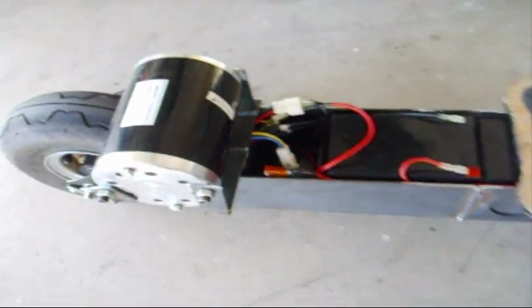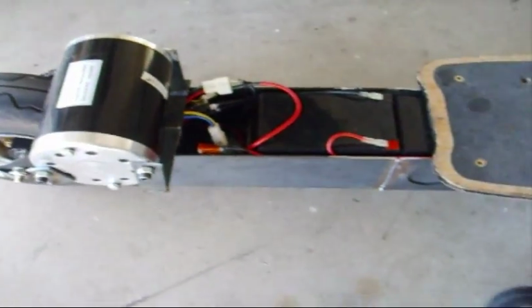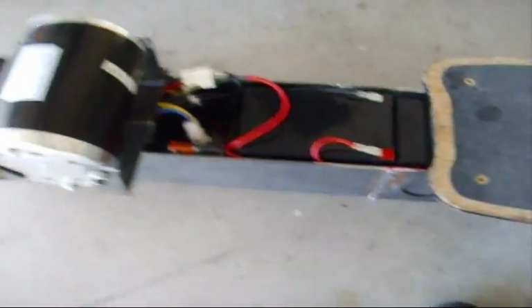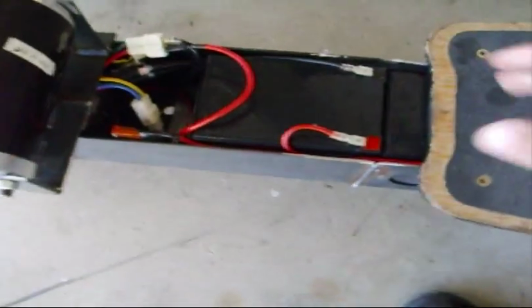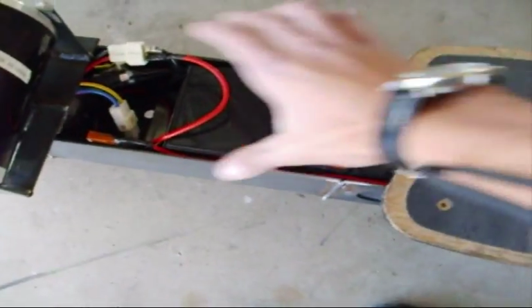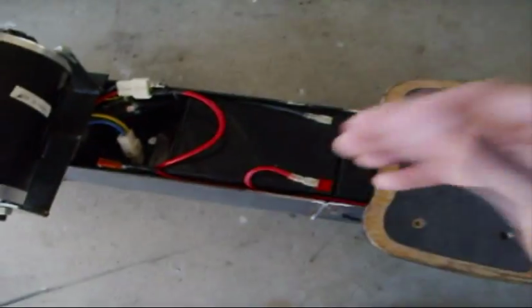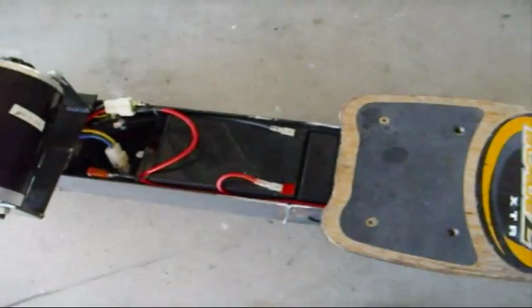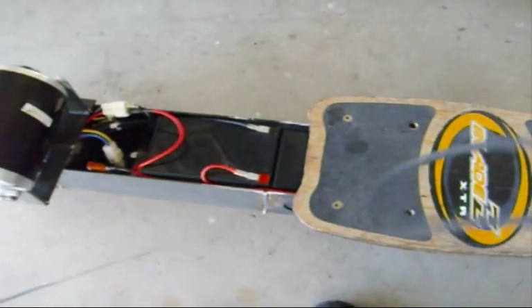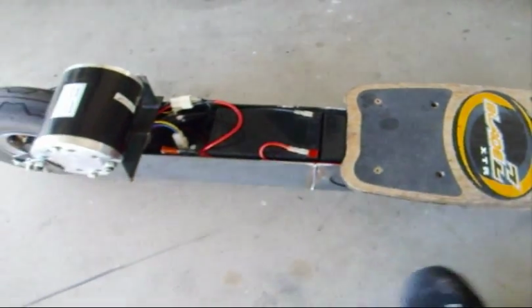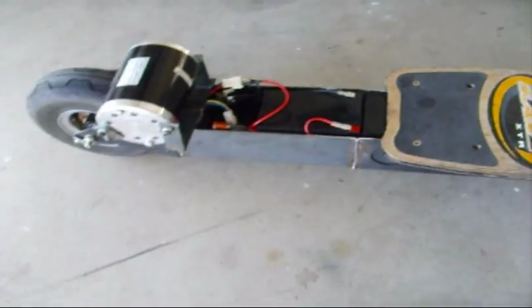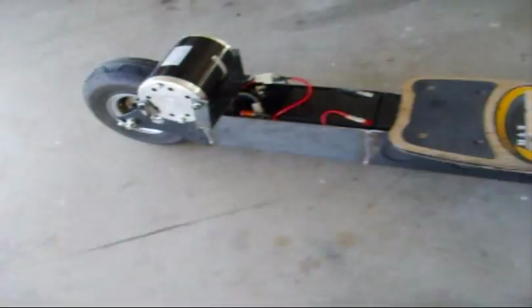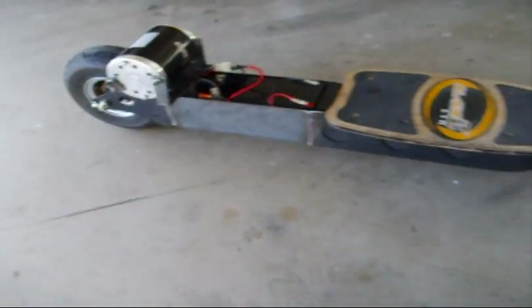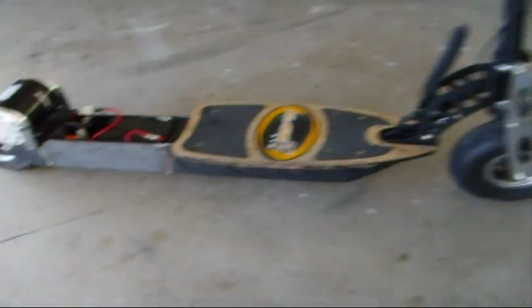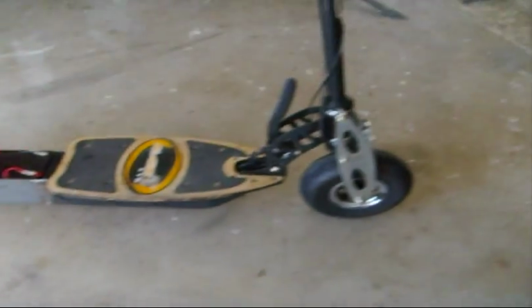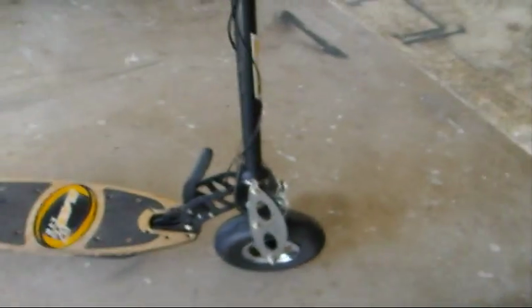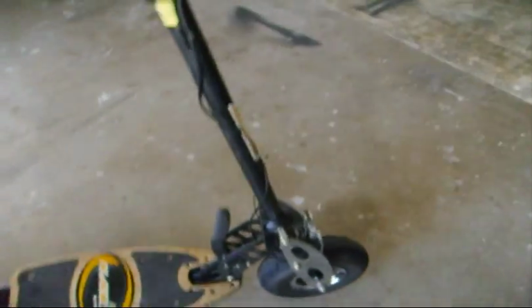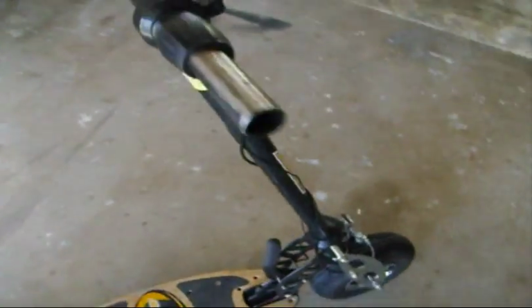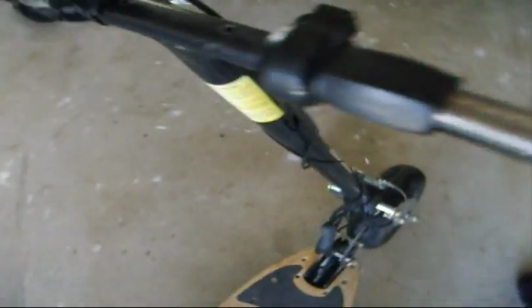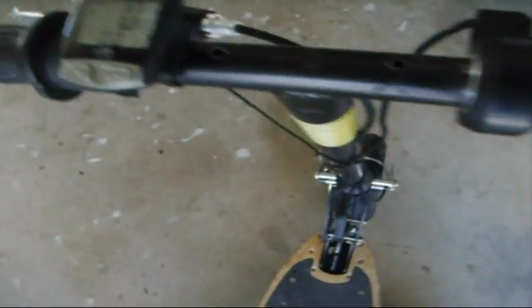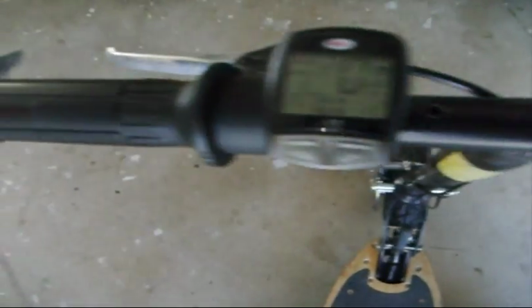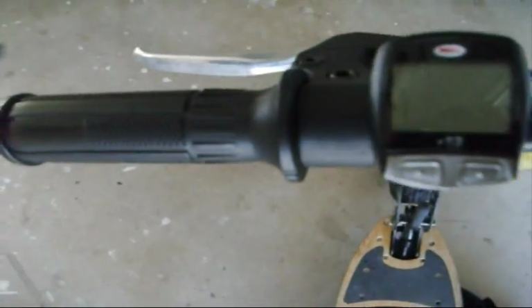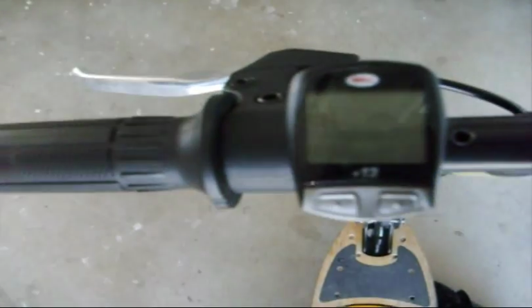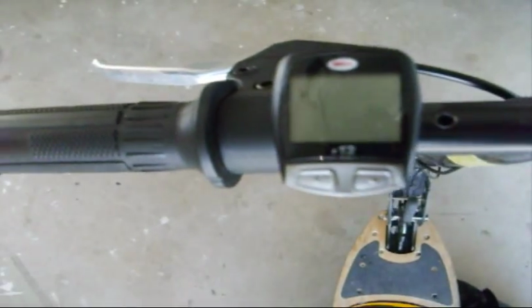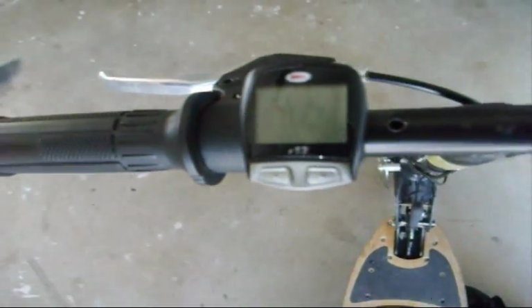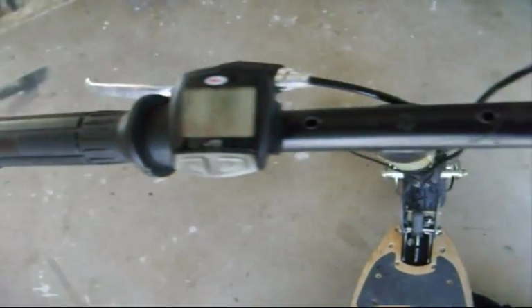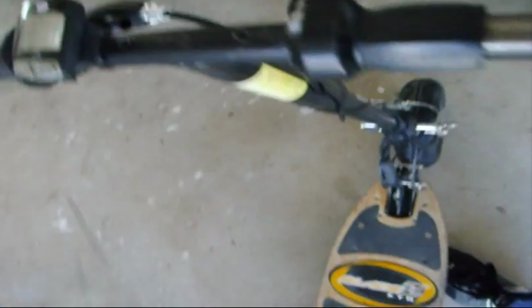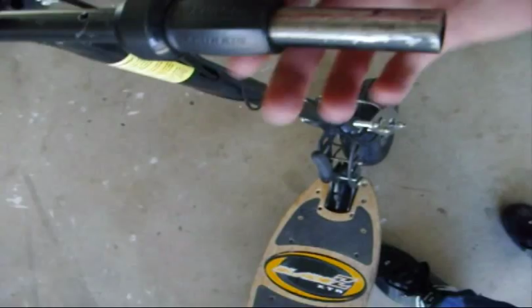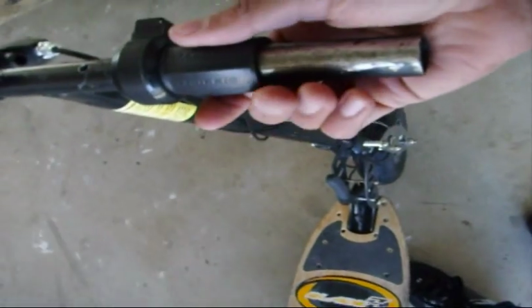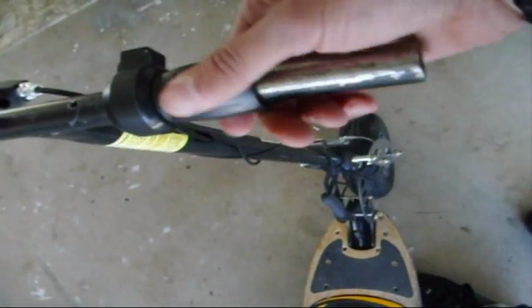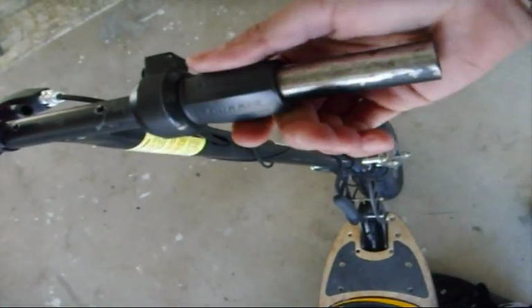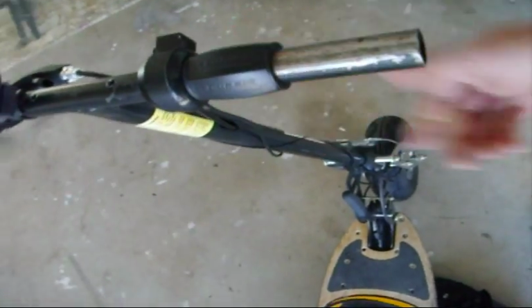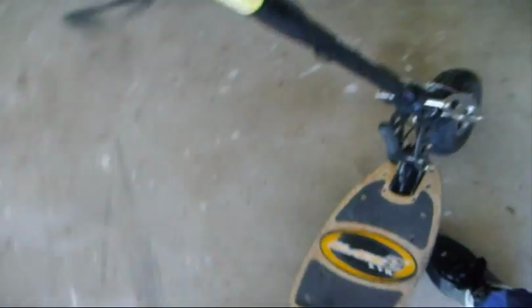This isn't finished yet — I'm going to make a cover that goes over this. This has been modified. Got a speedometer up there, and this is the throttle control.